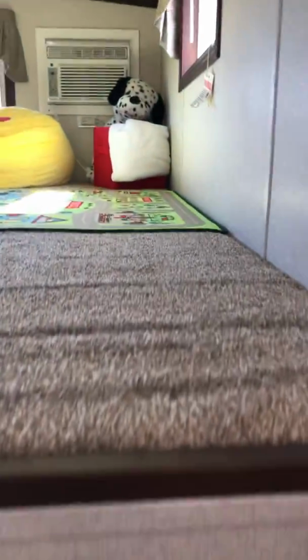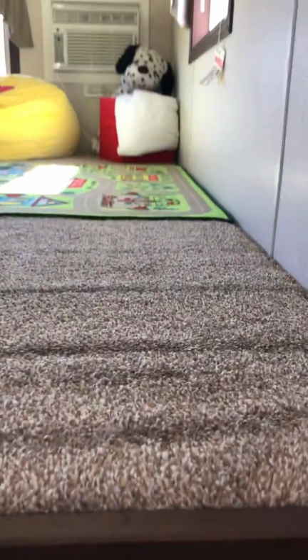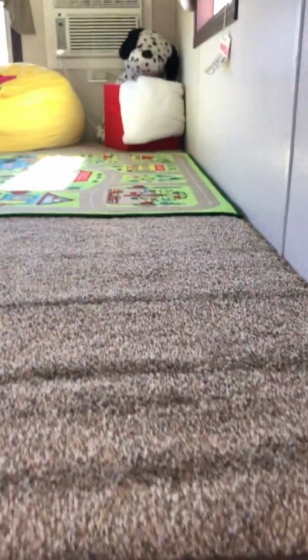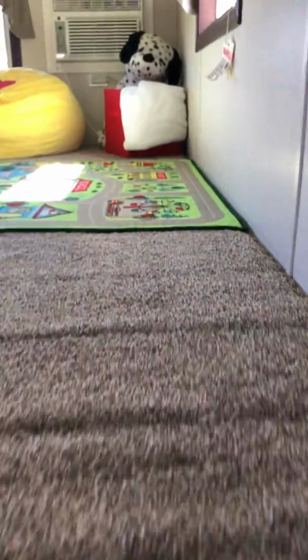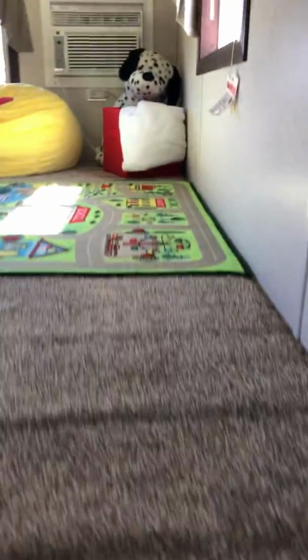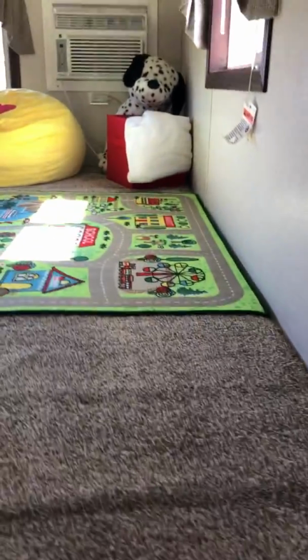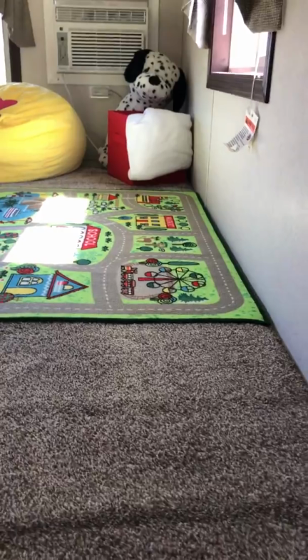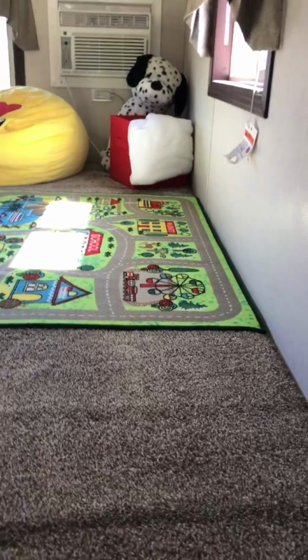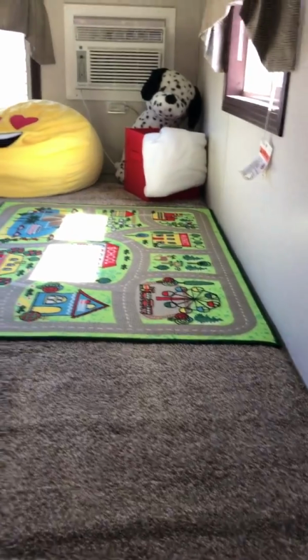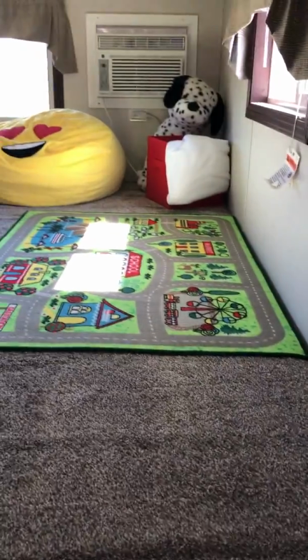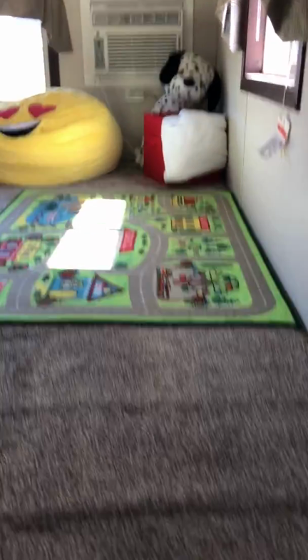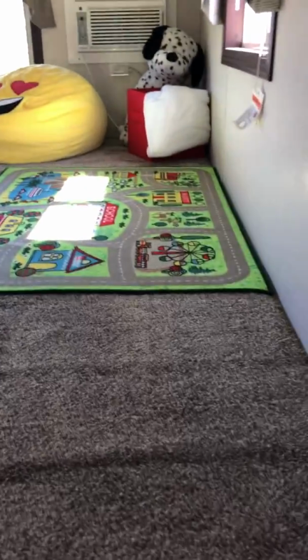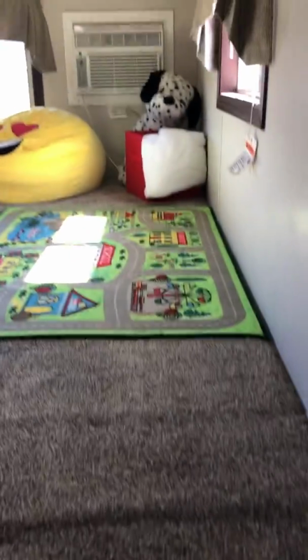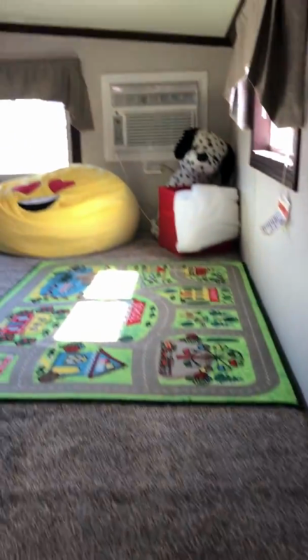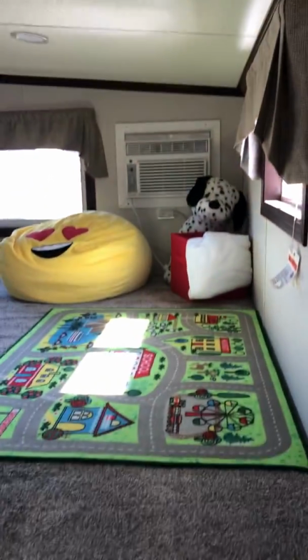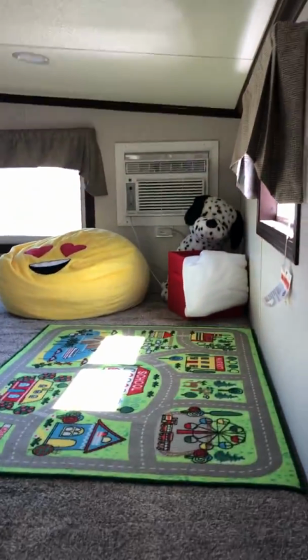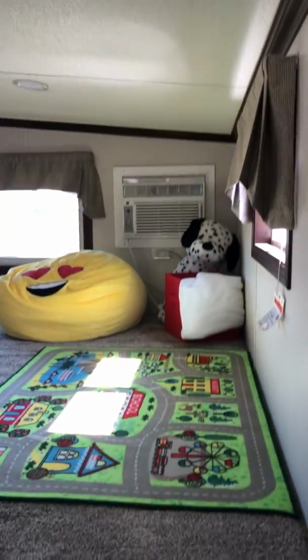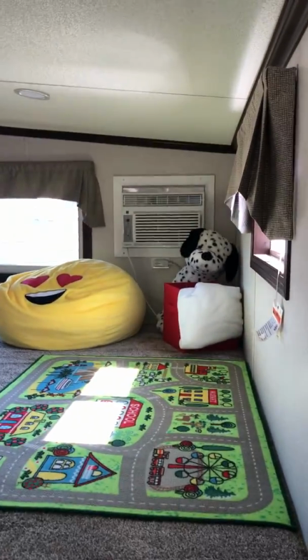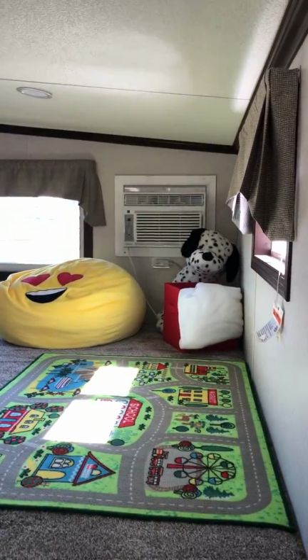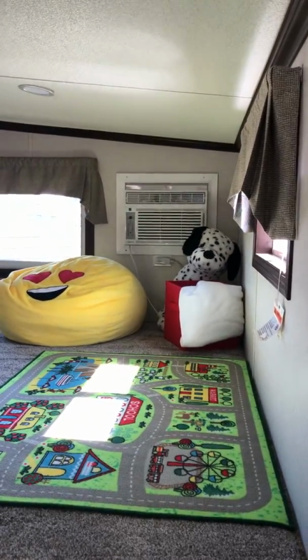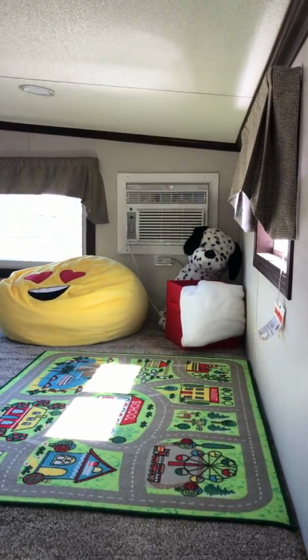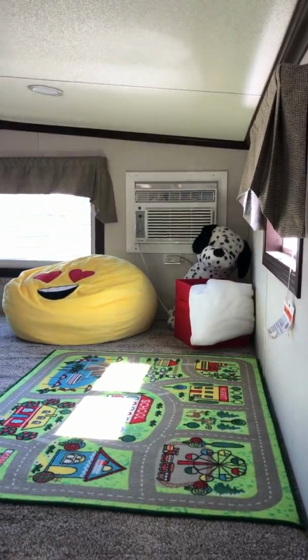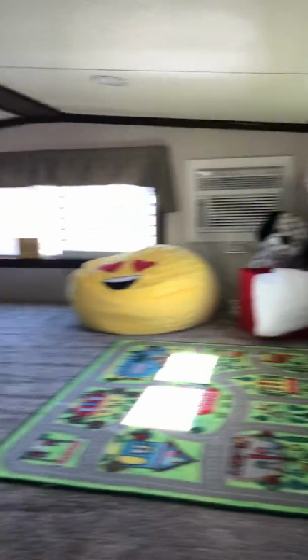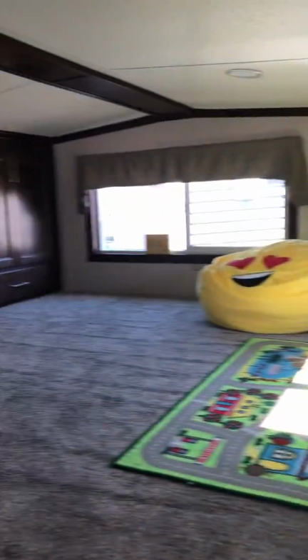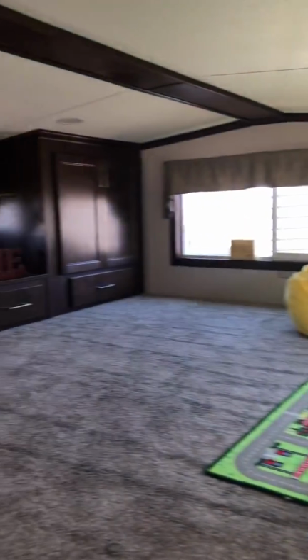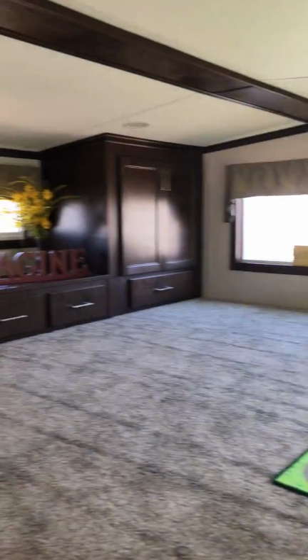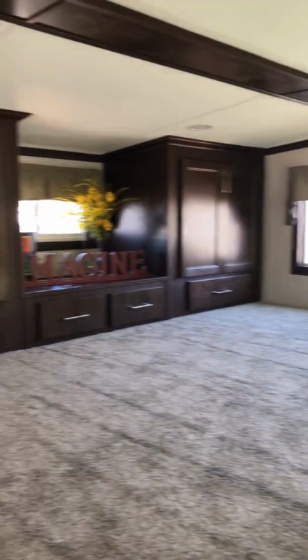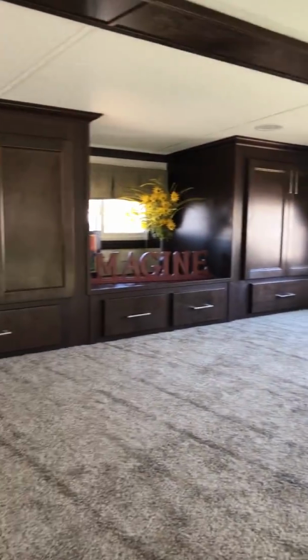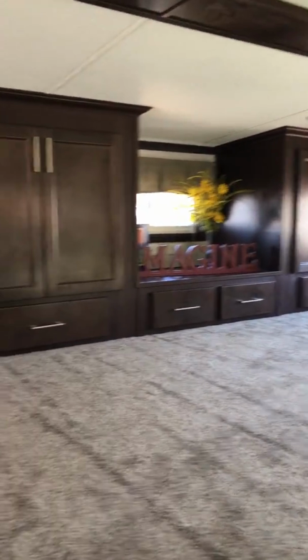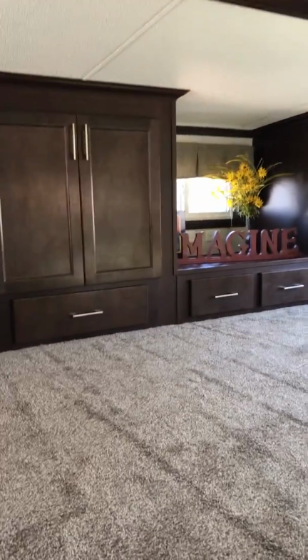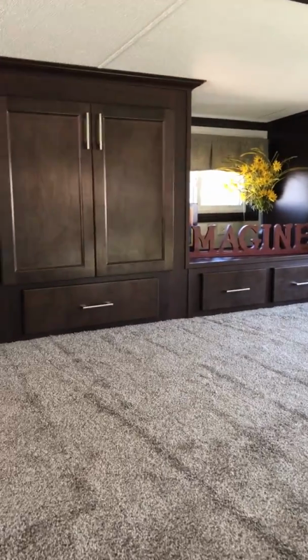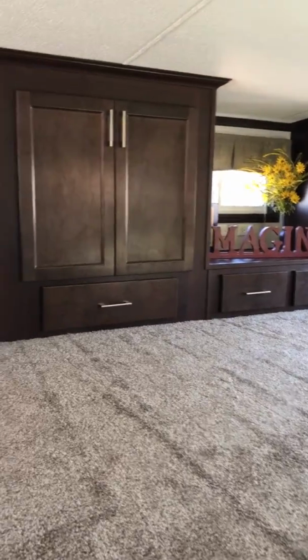There's no carpeting in the bedroom, but we do have carpeting in the loft. You can see we also have an extra air unit up here. Beautiful entertainment center.